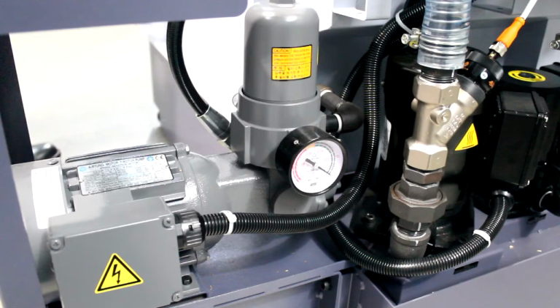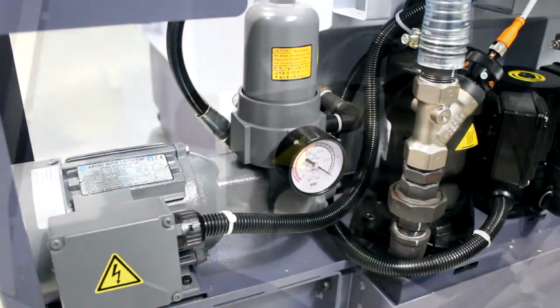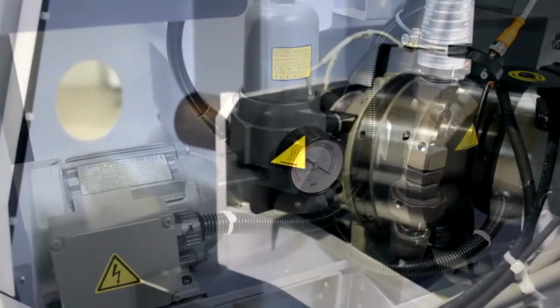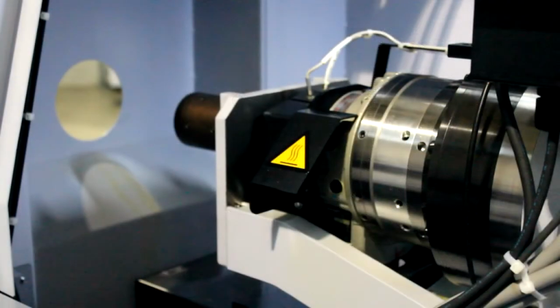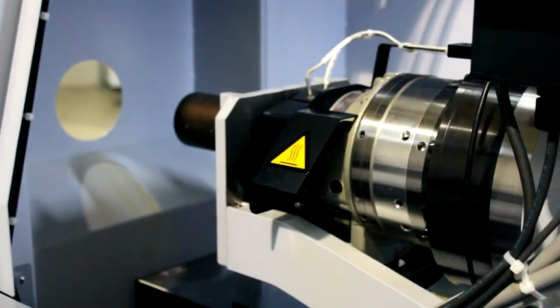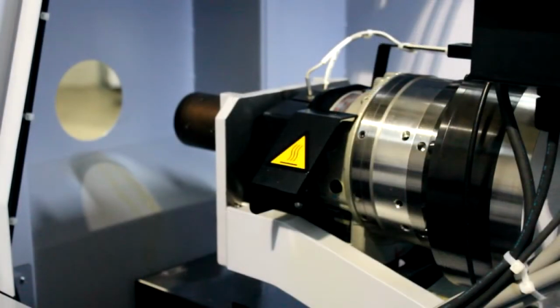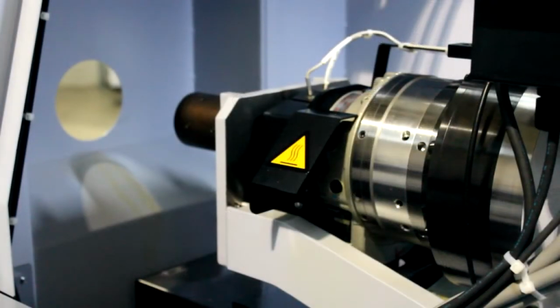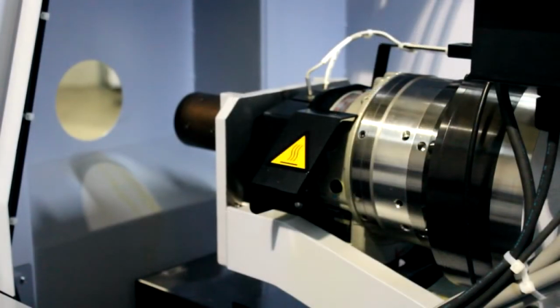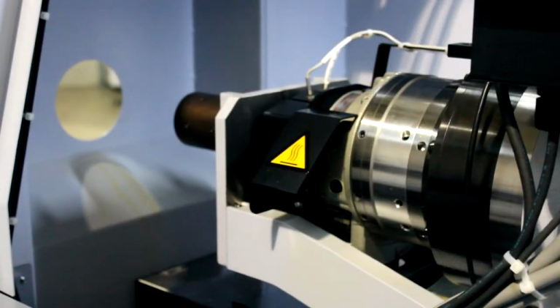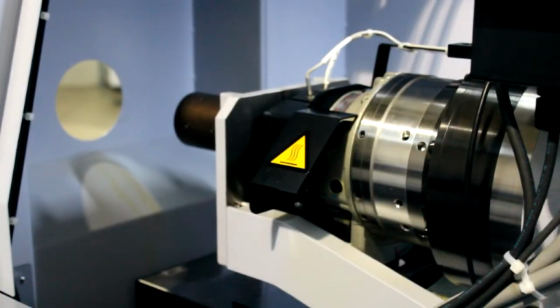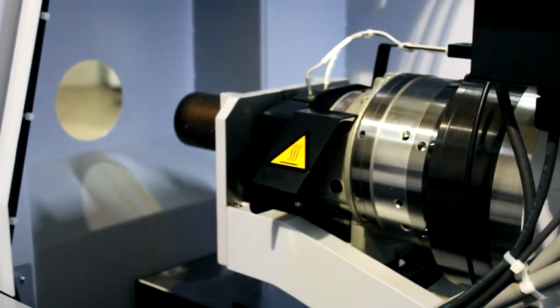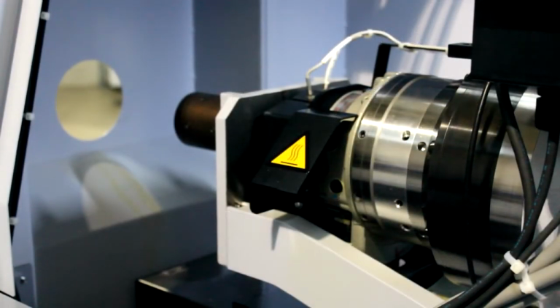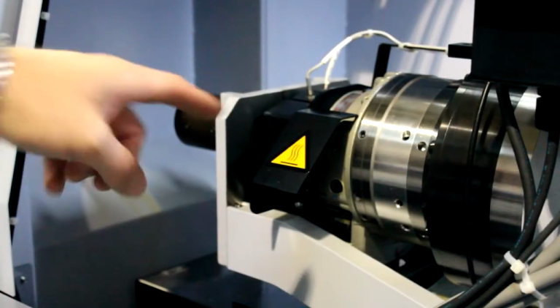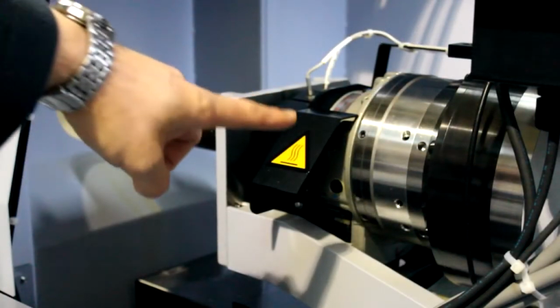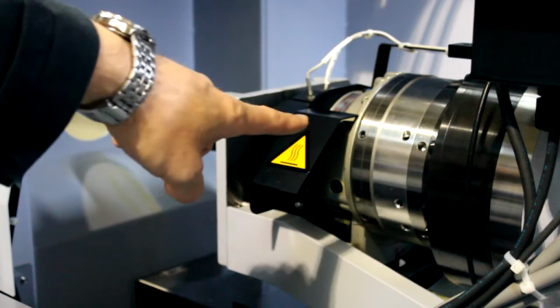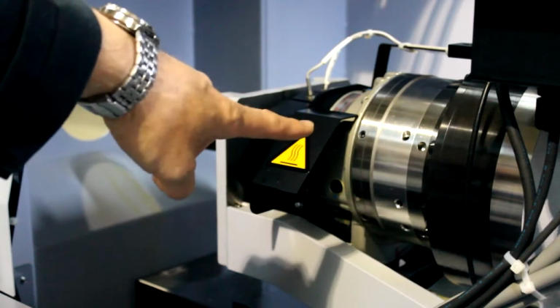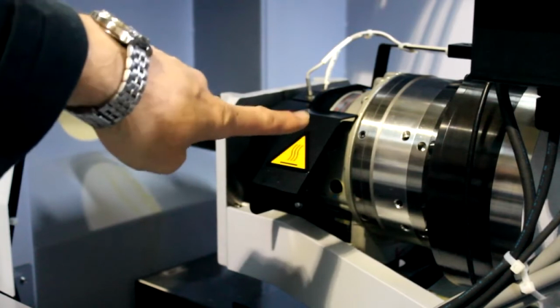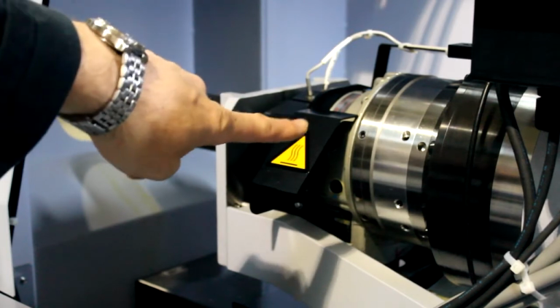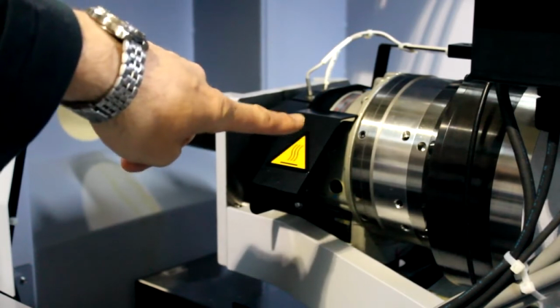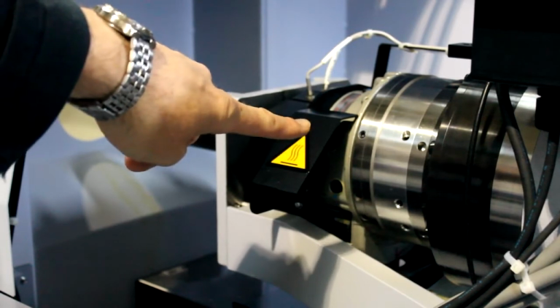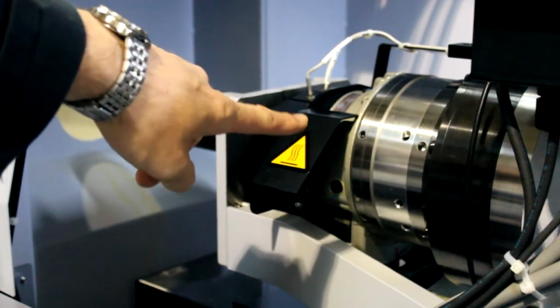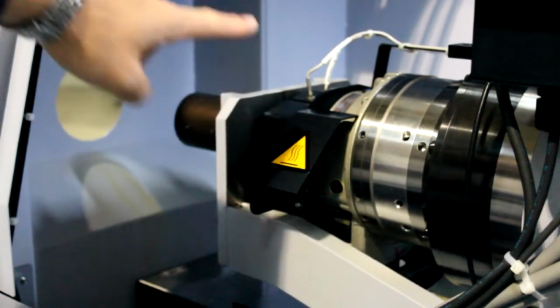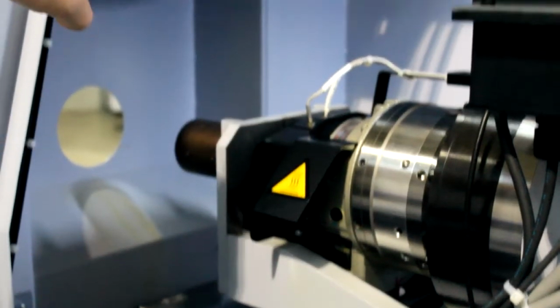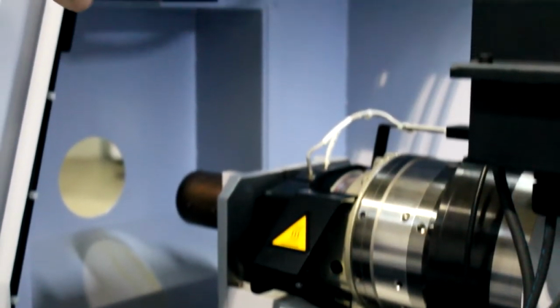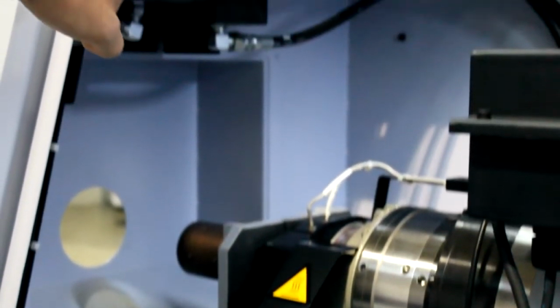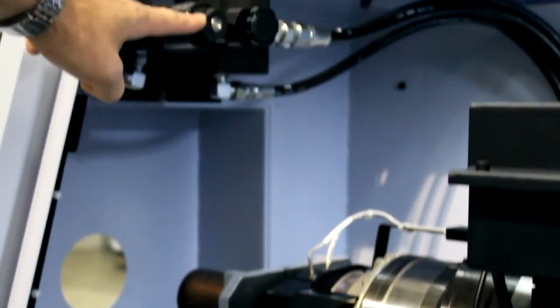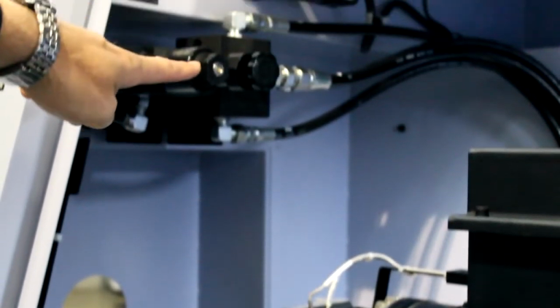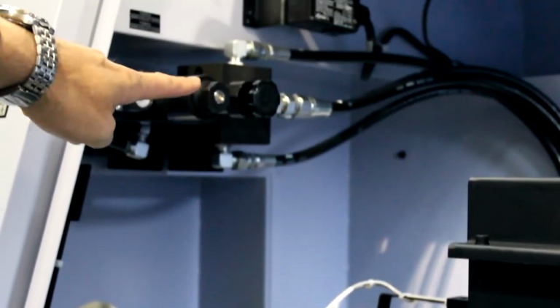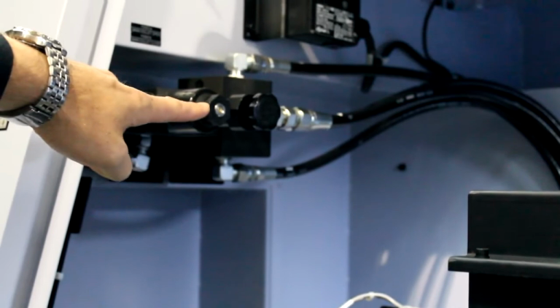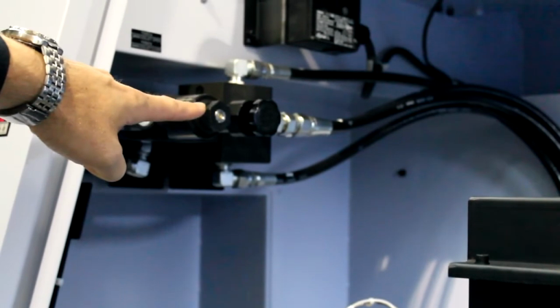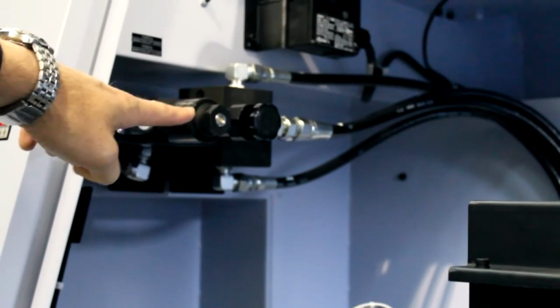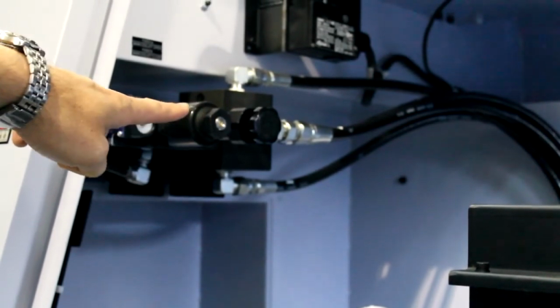The clamping force has increased by over 50% due to the addition of this hydraulic actuator, which we can adjust very easily by the adjusting knob in the corner here.